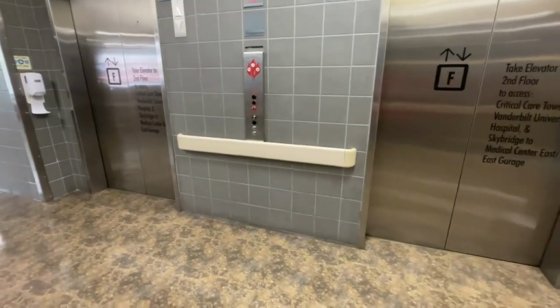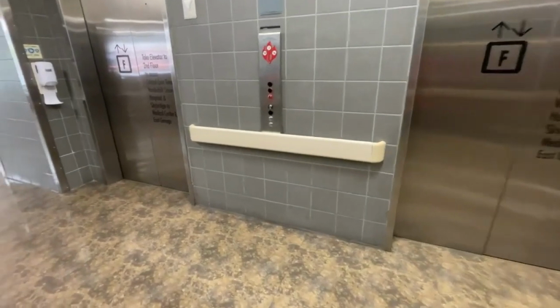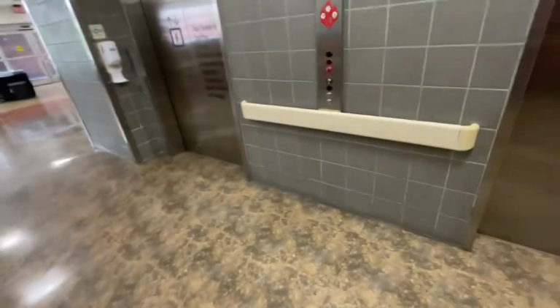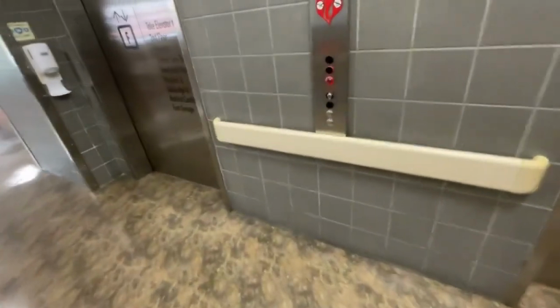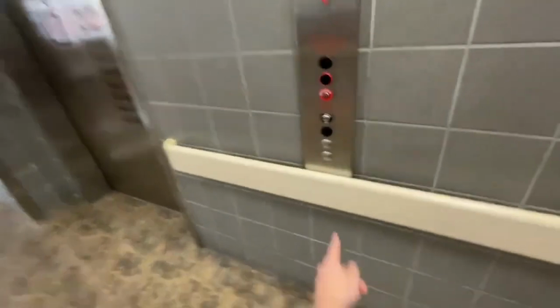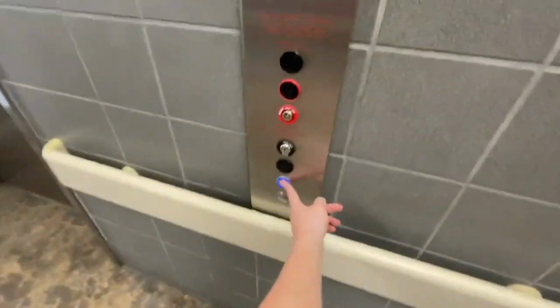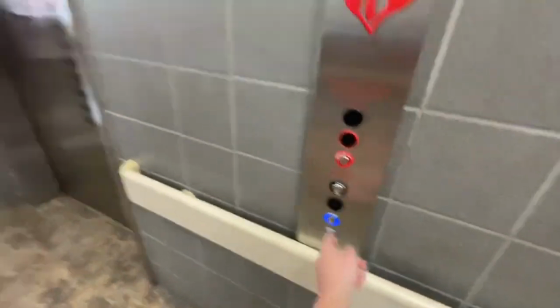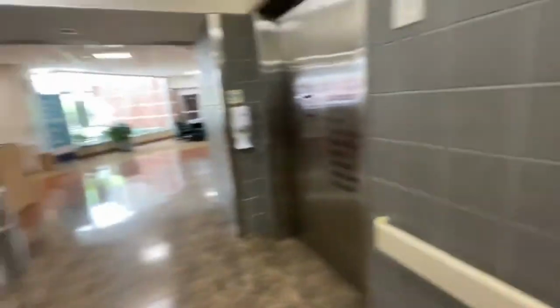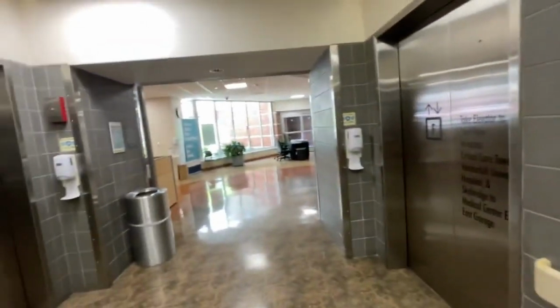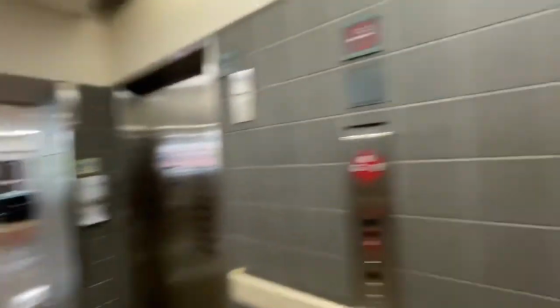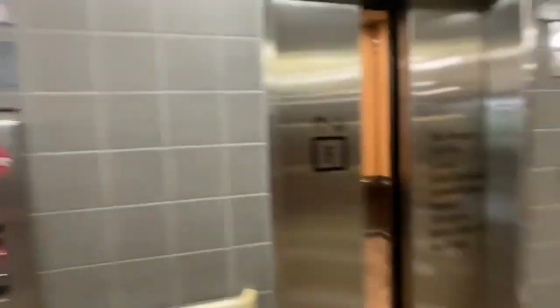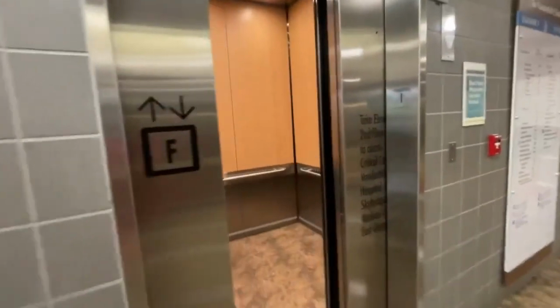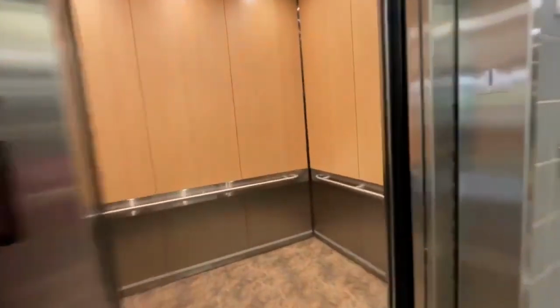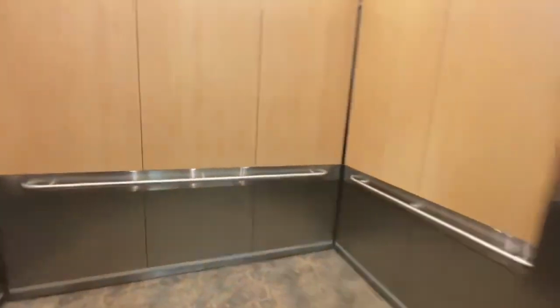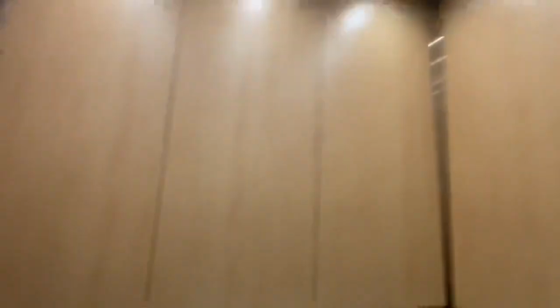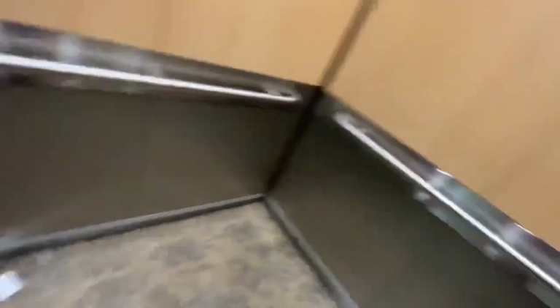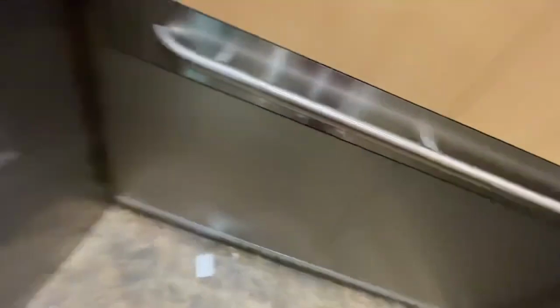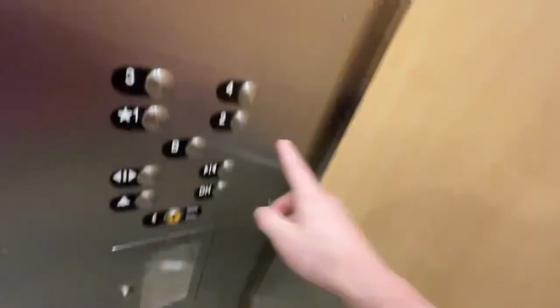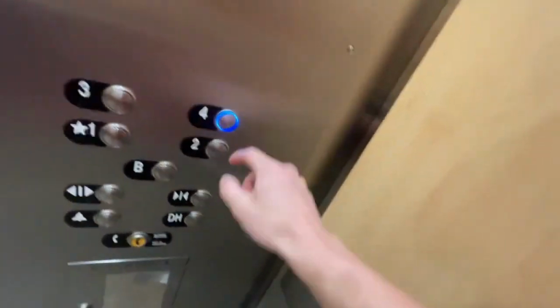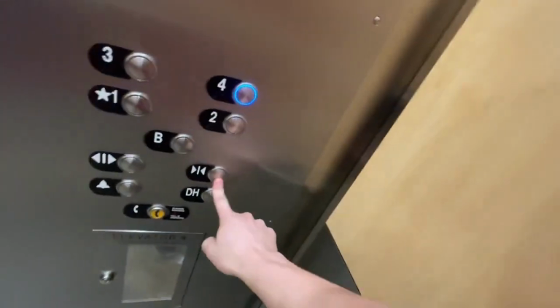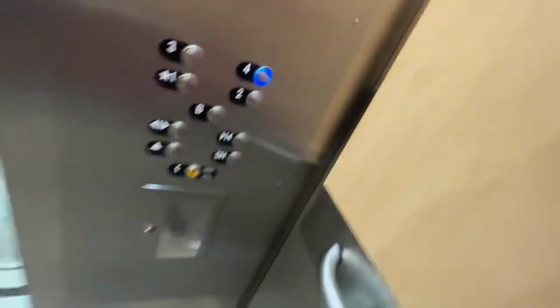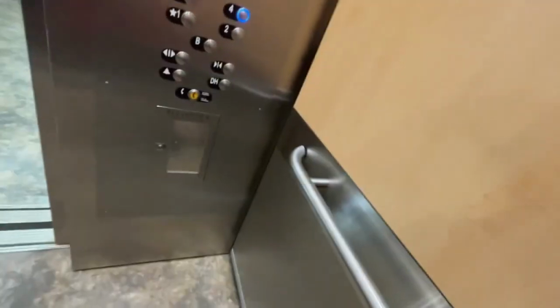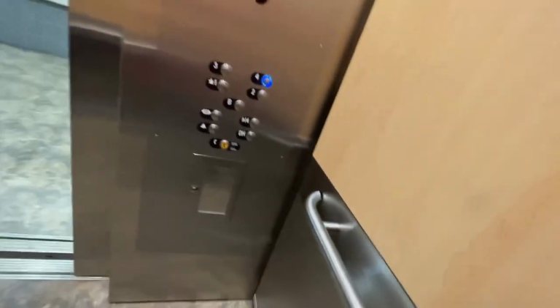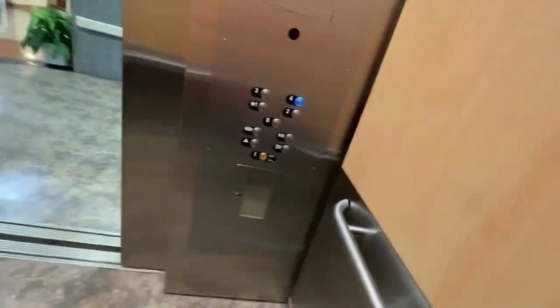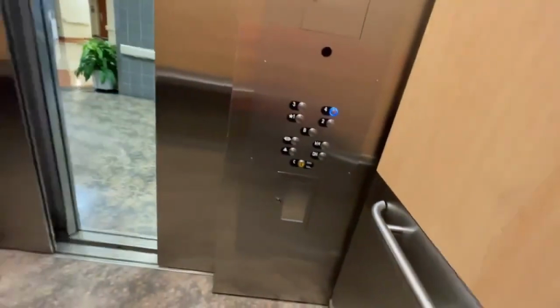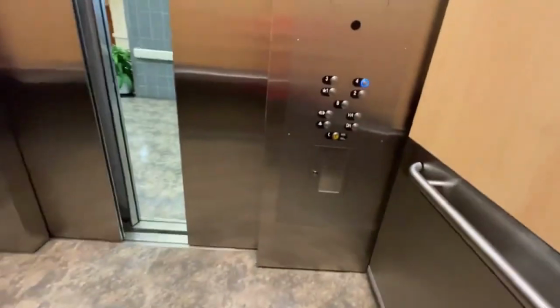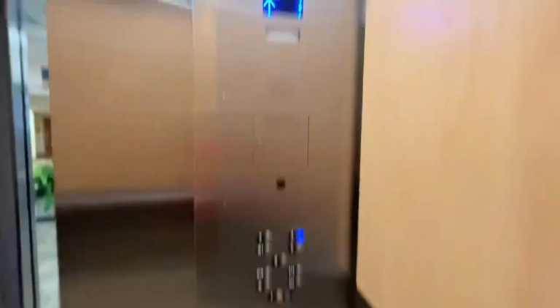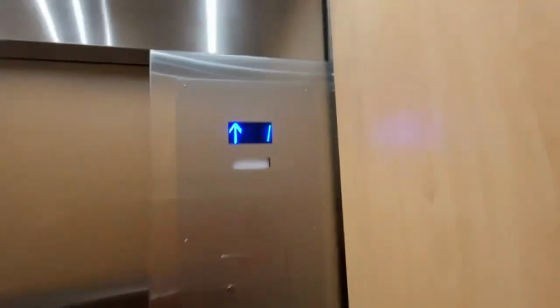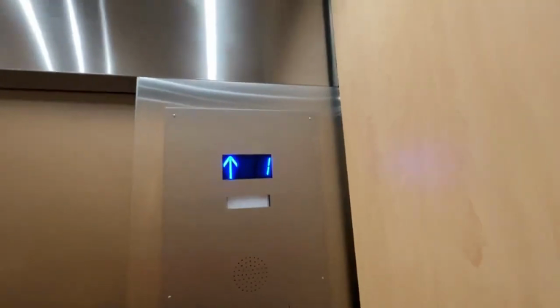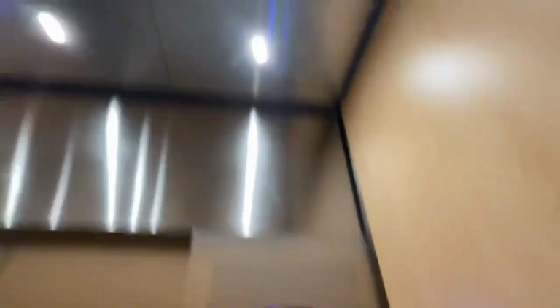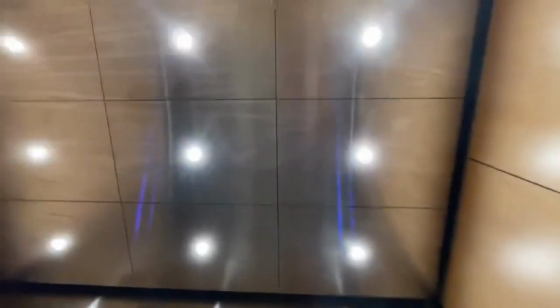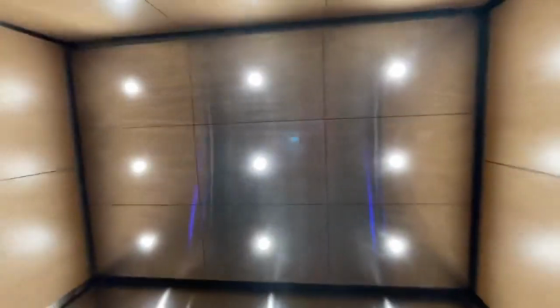These are the TVC elevators at Vanderbilt Hospital in Nashville. Four — there's nine lights on the panel.